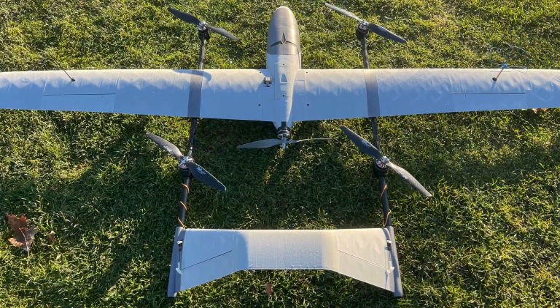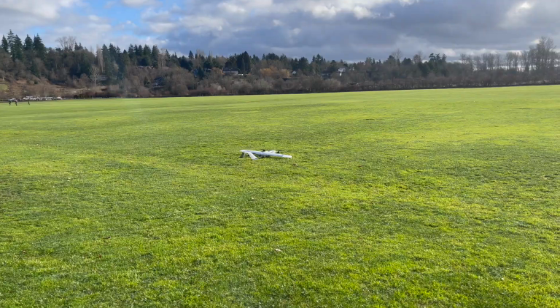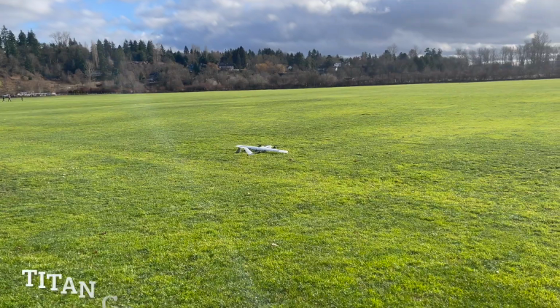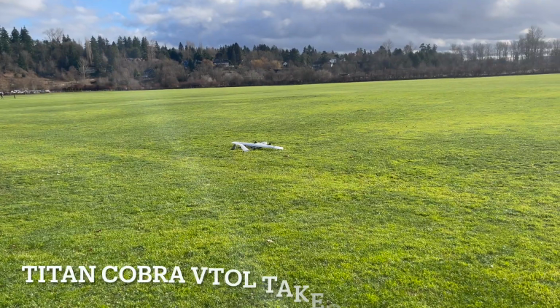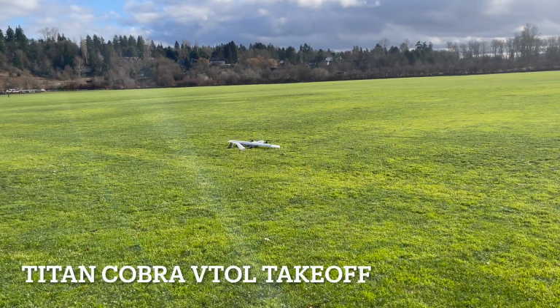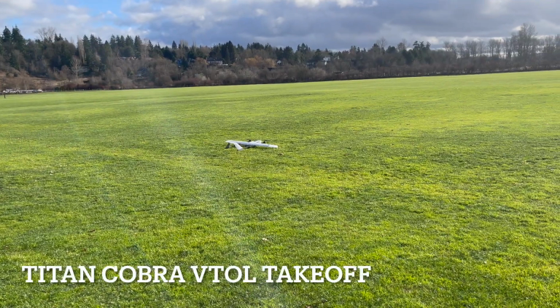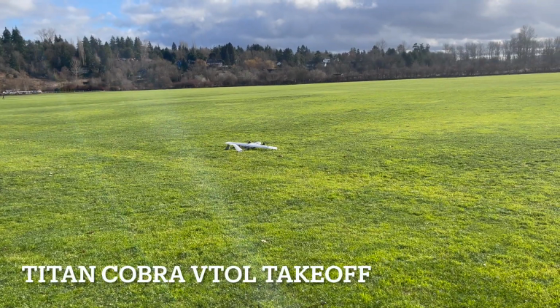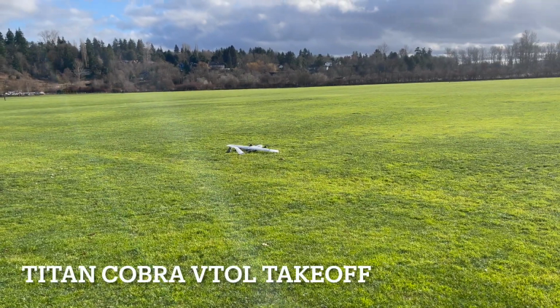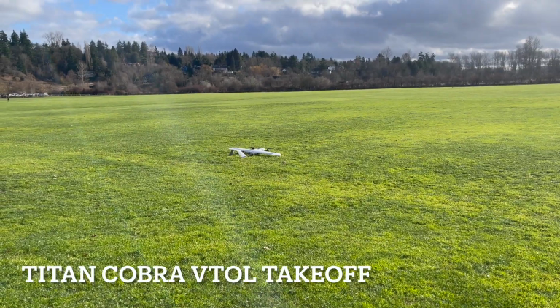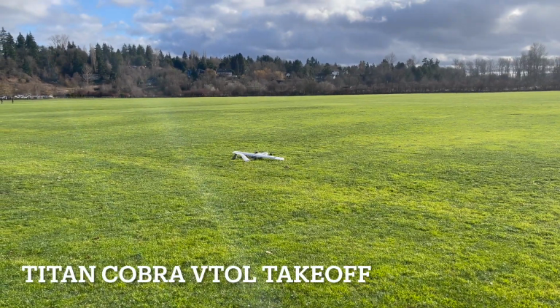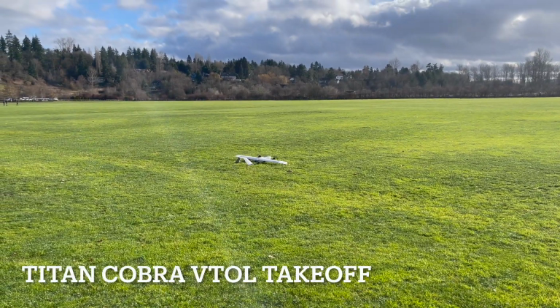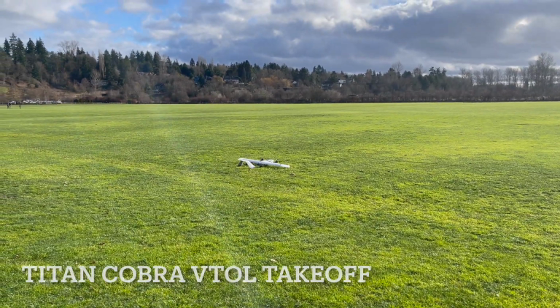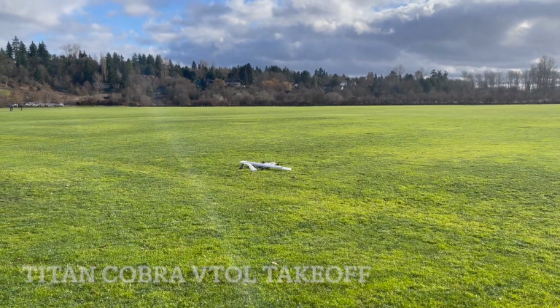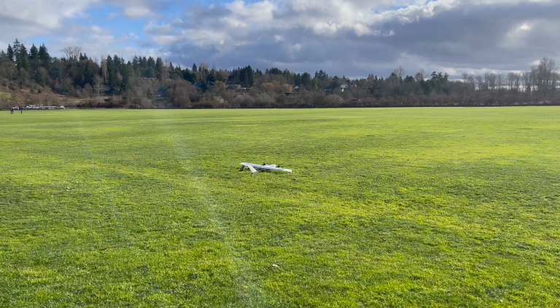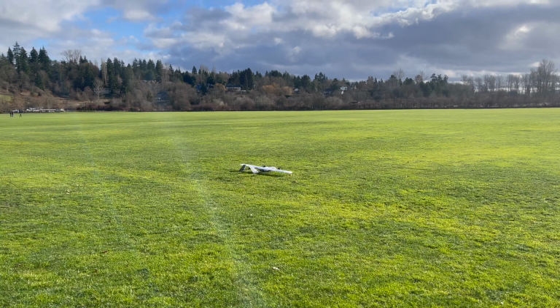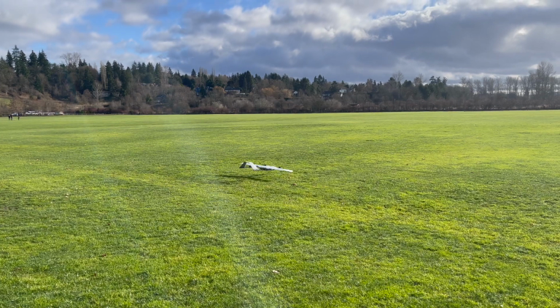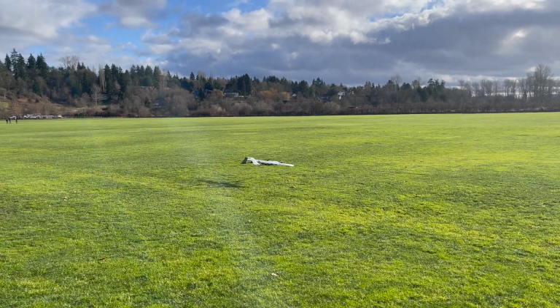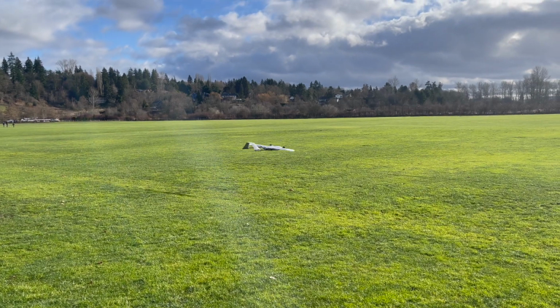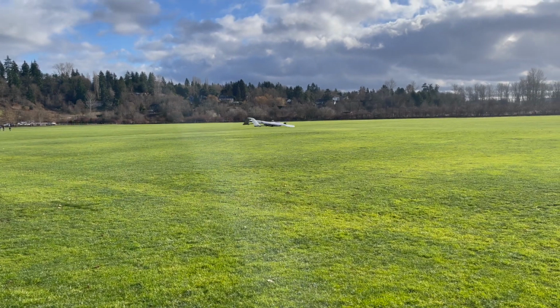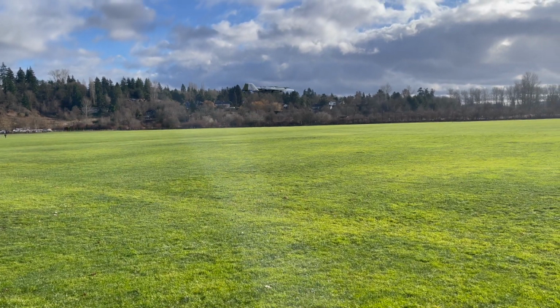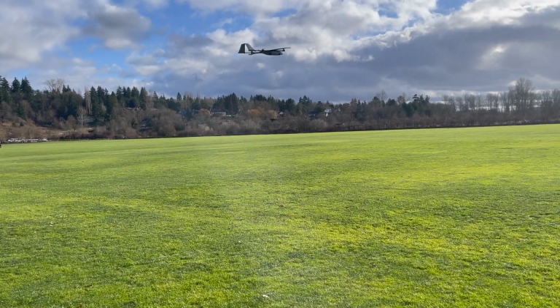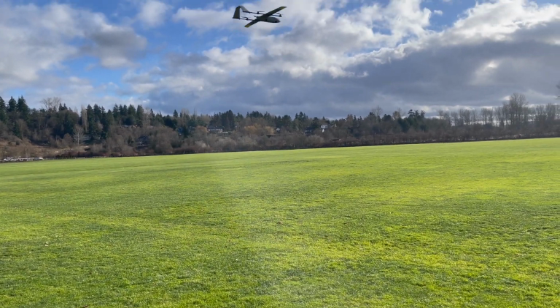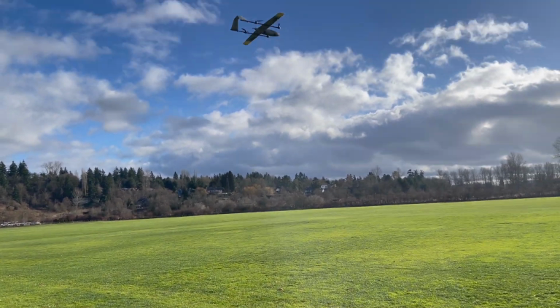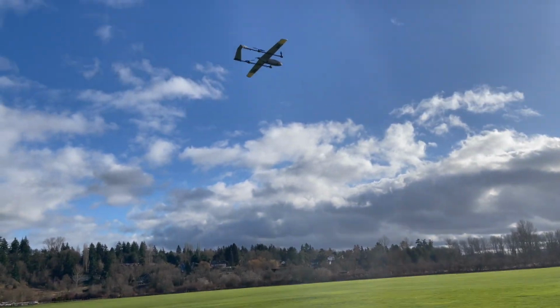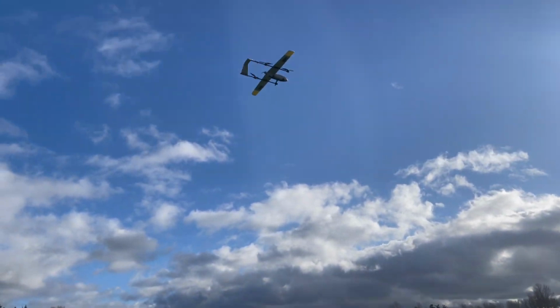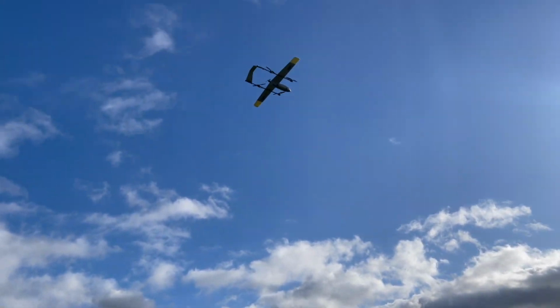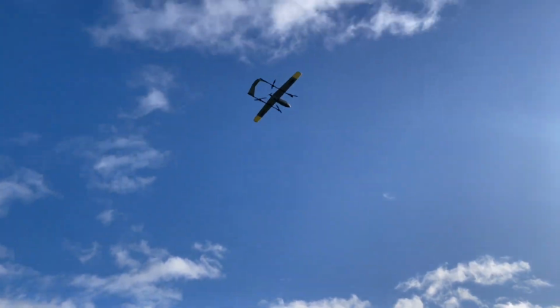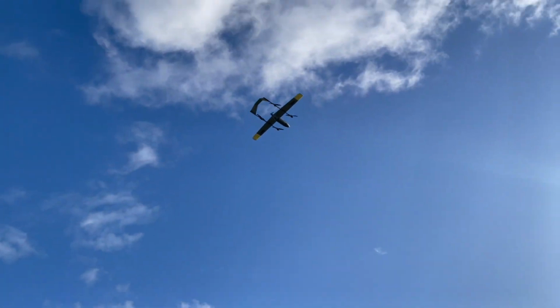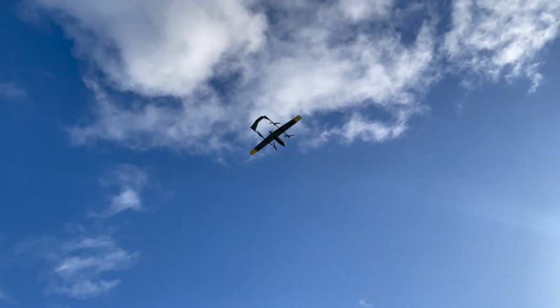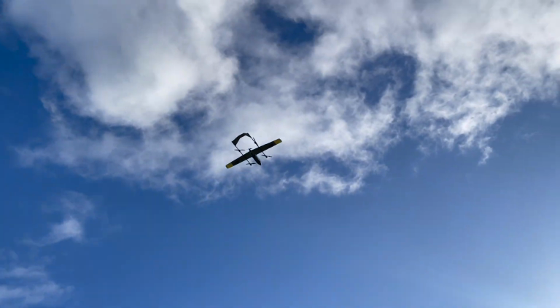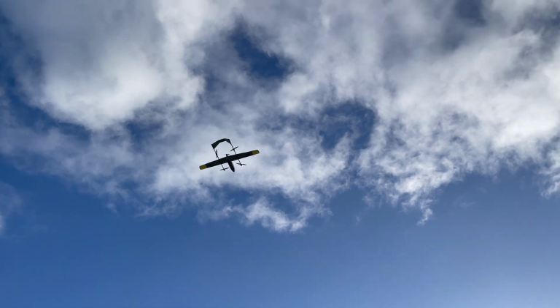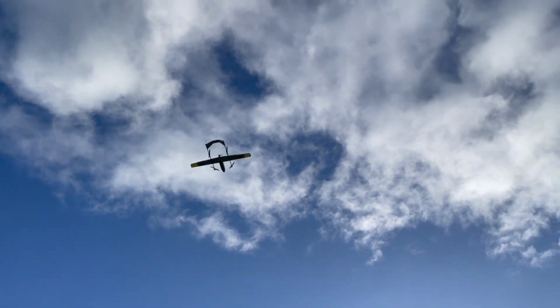Here we go, three, two, one, up we go. Transitioning now.